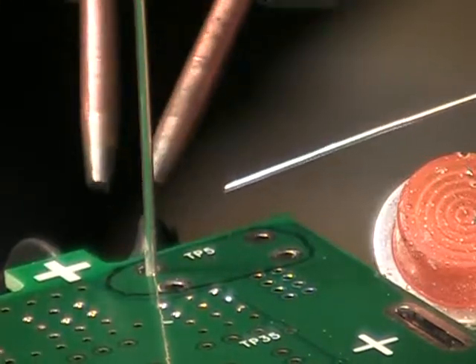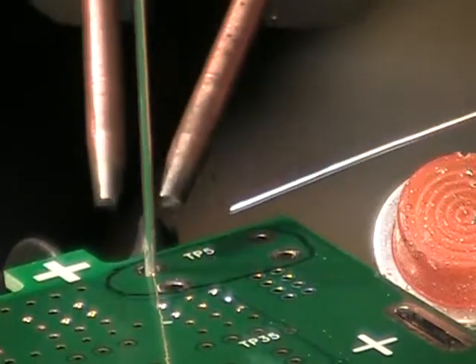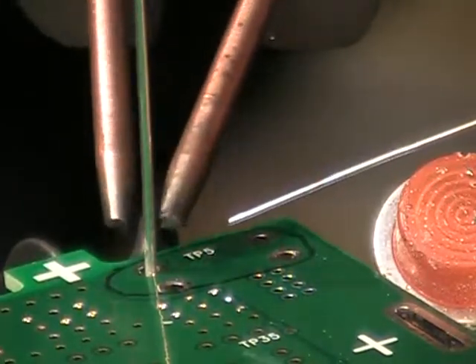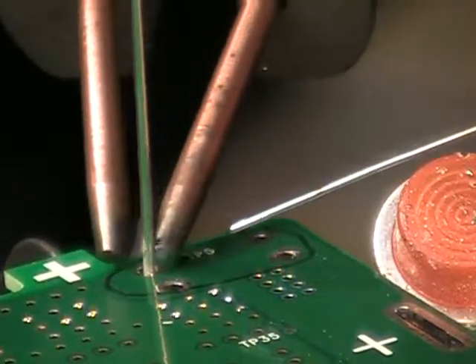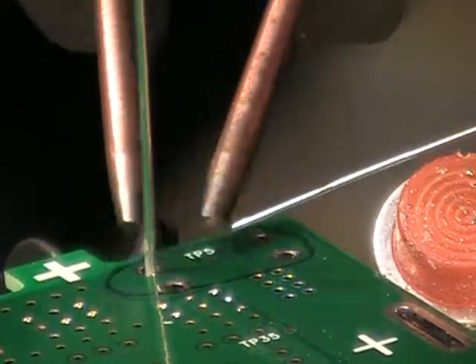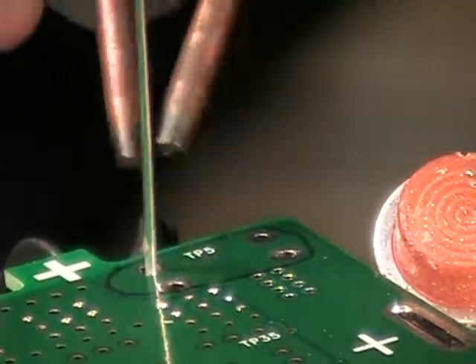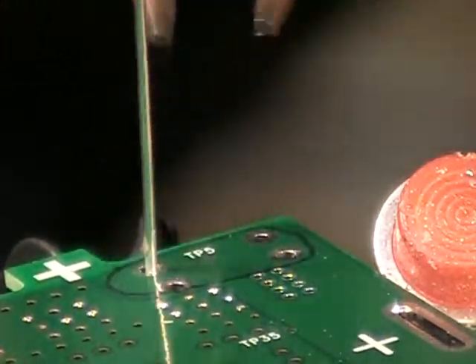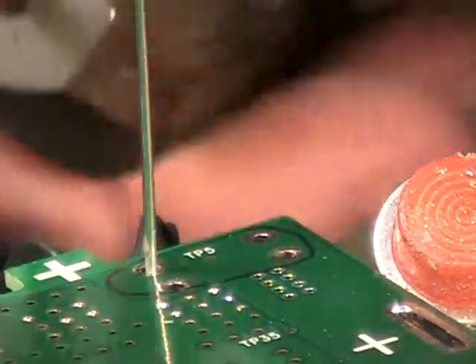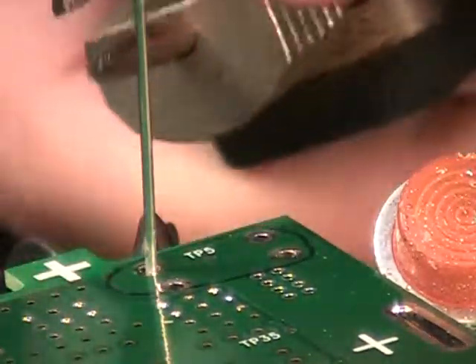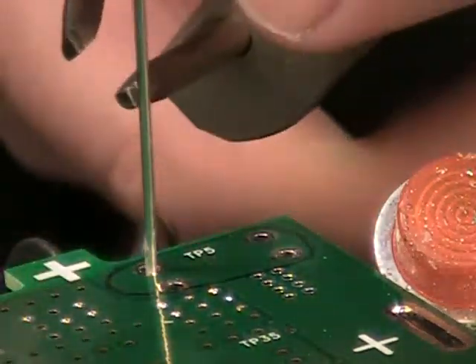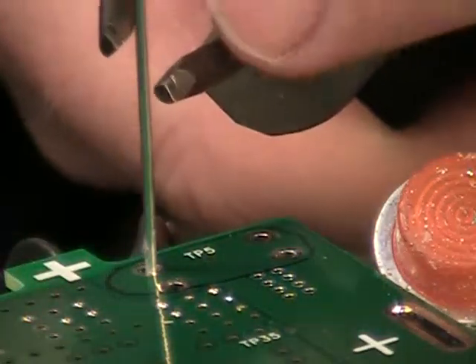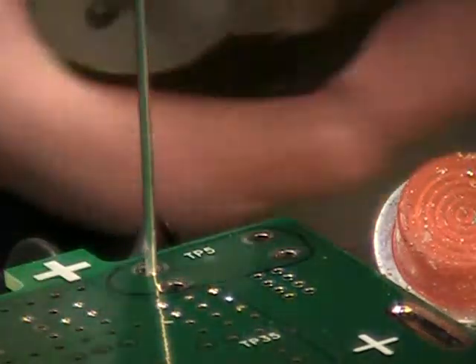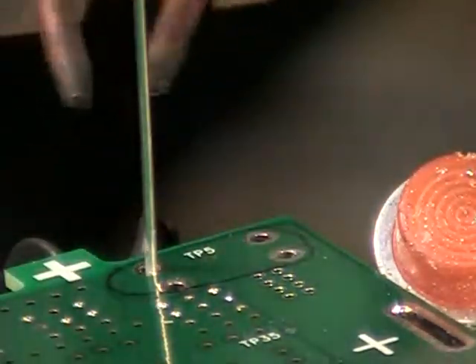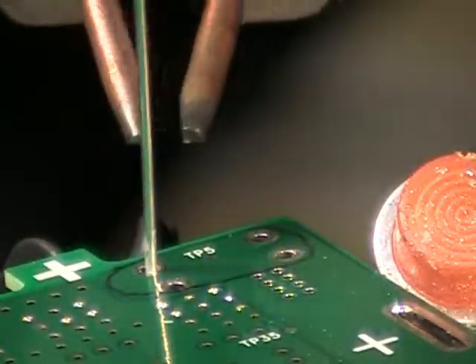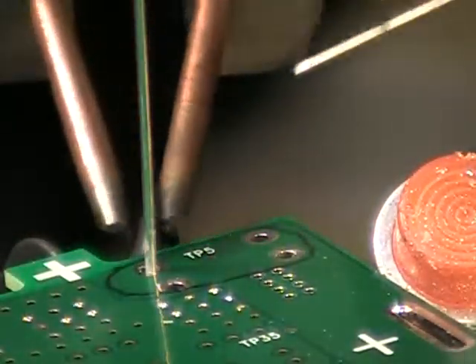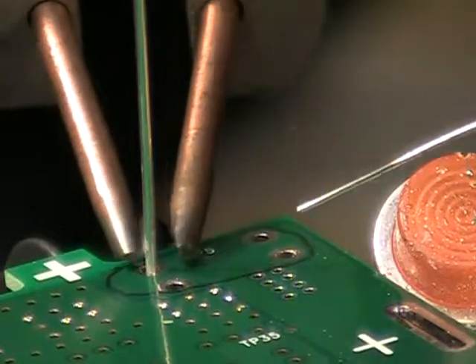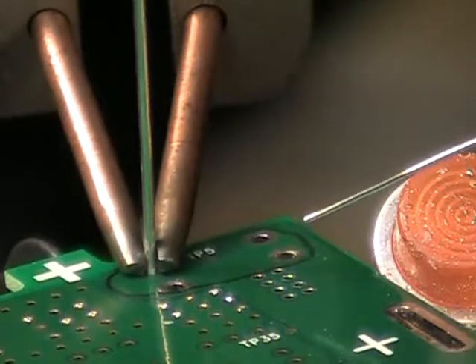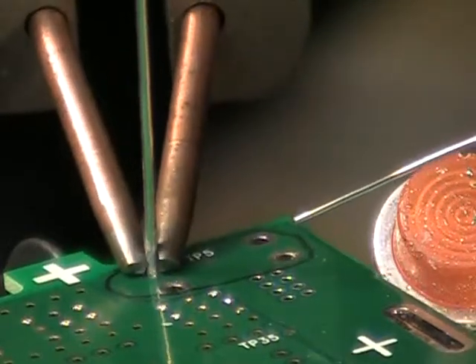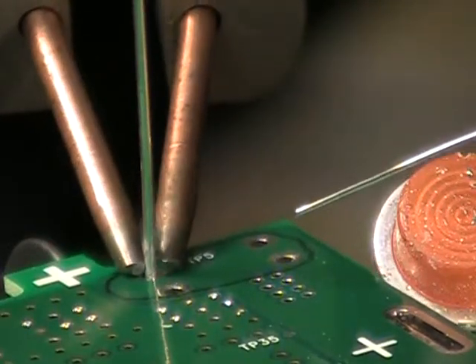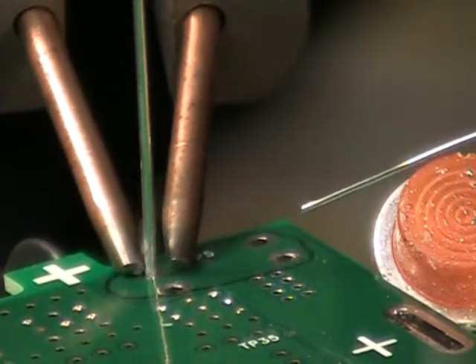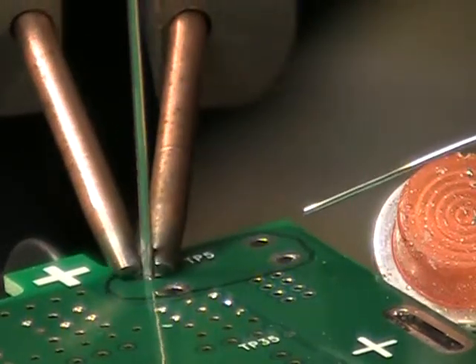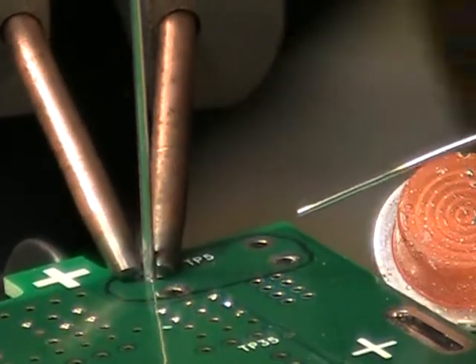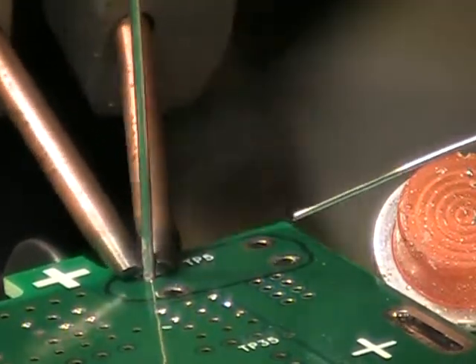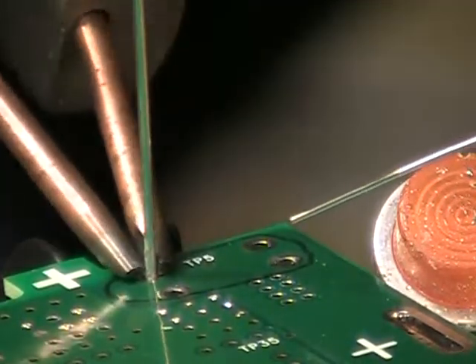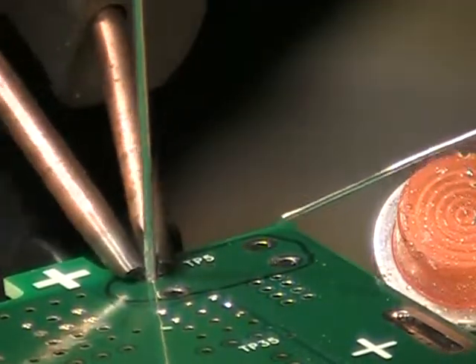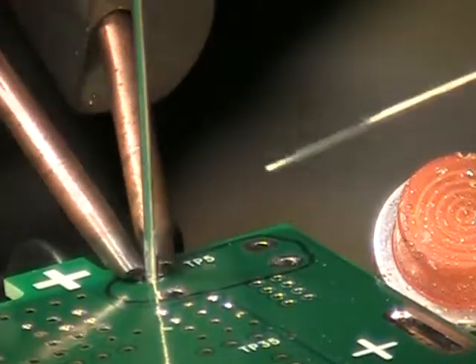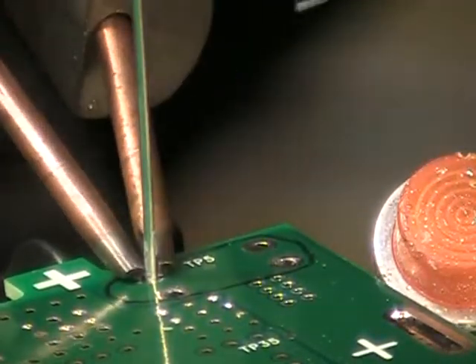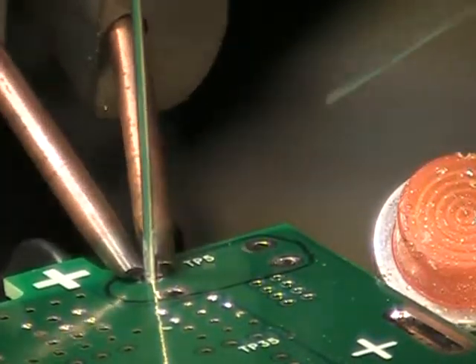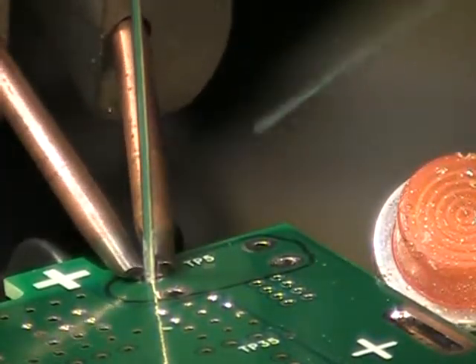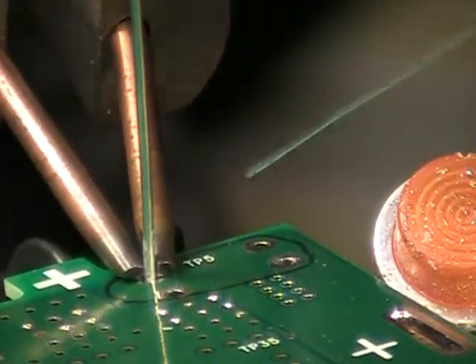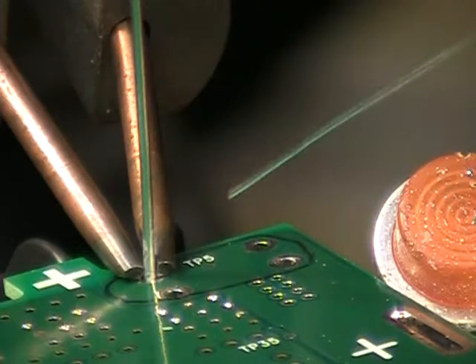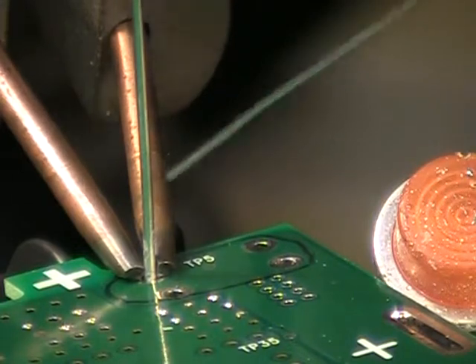I did grind it flat on the electrodes so that I could better orient these in this application. I'm going to come down right on the trace and hold the wire.